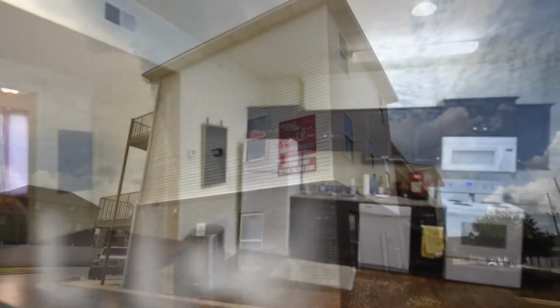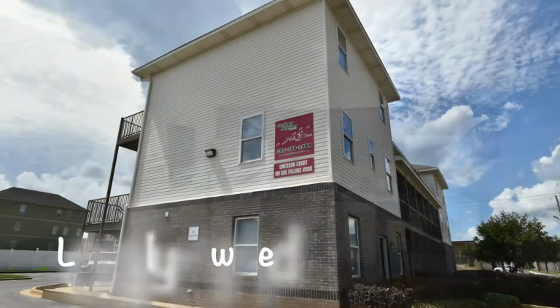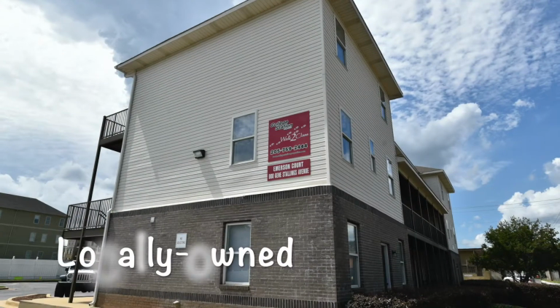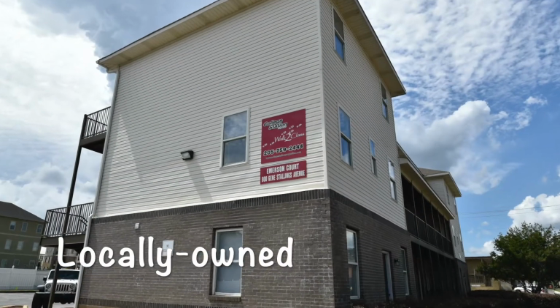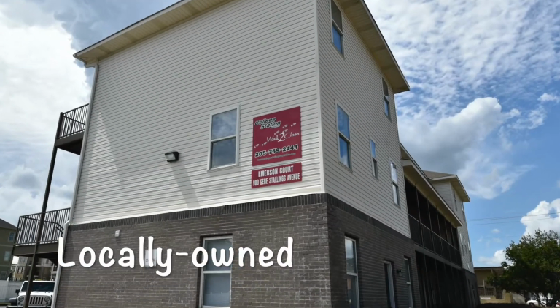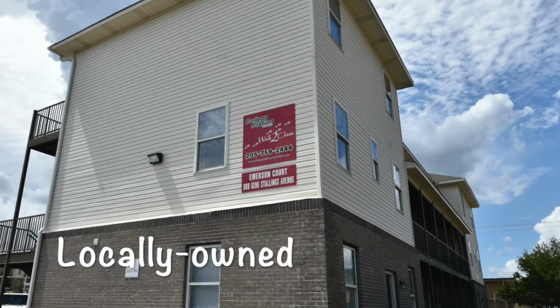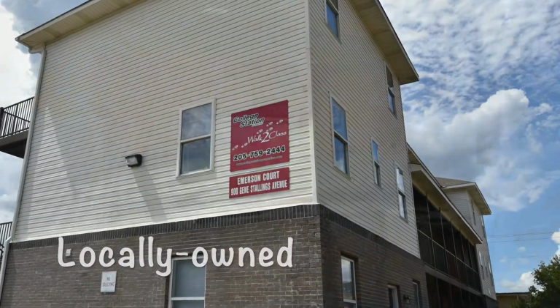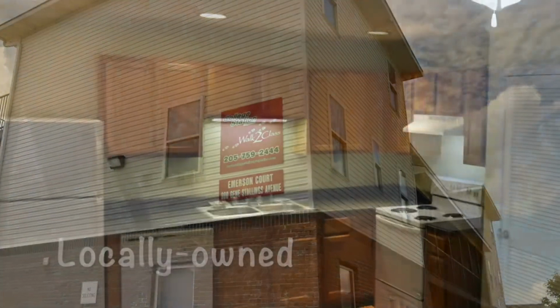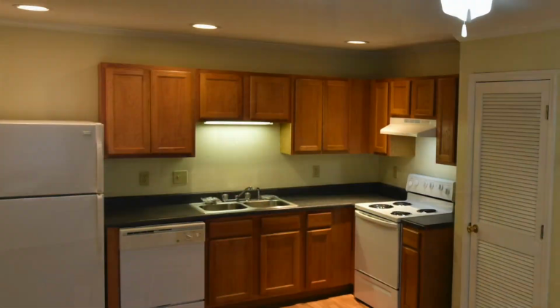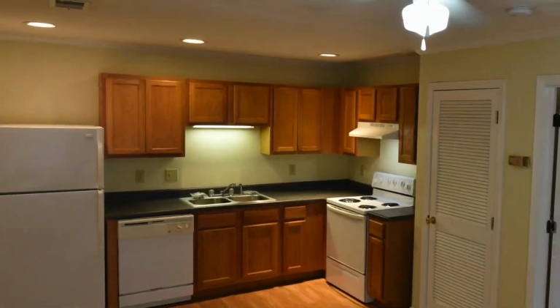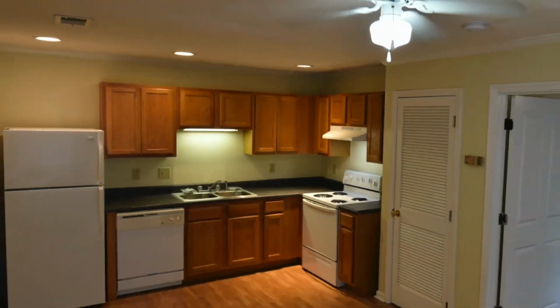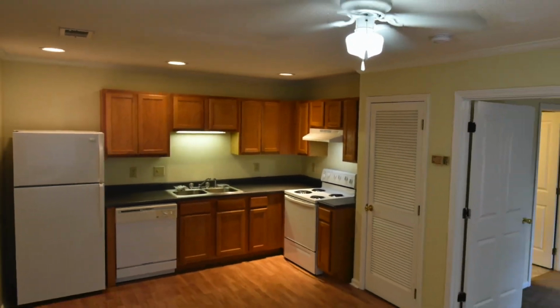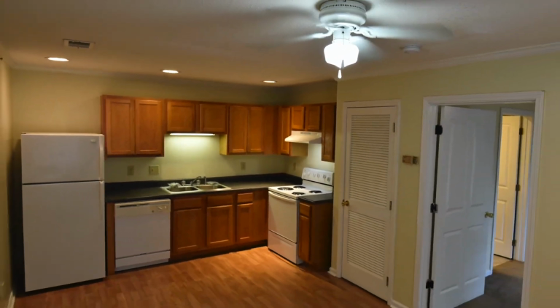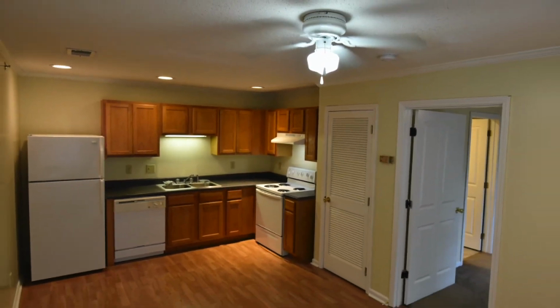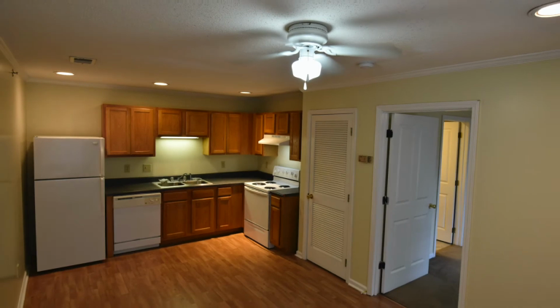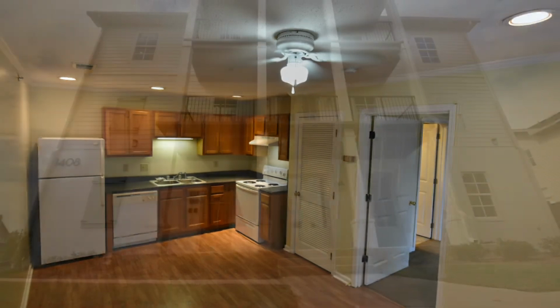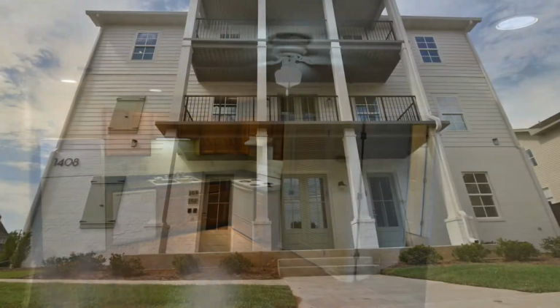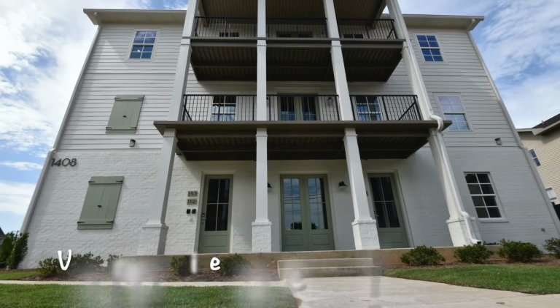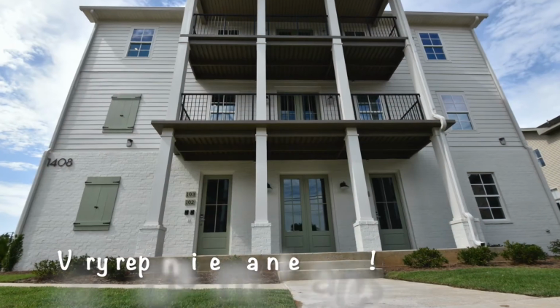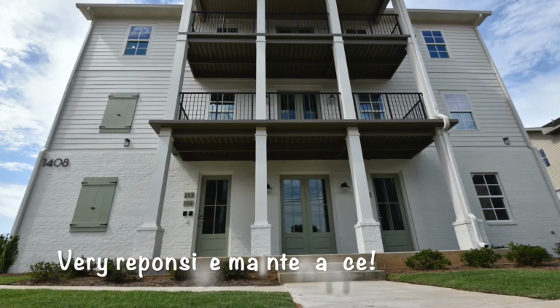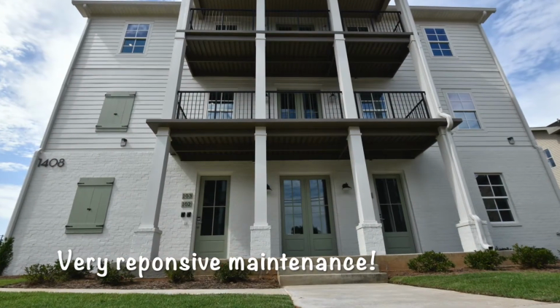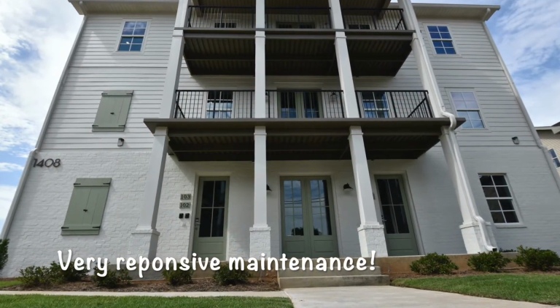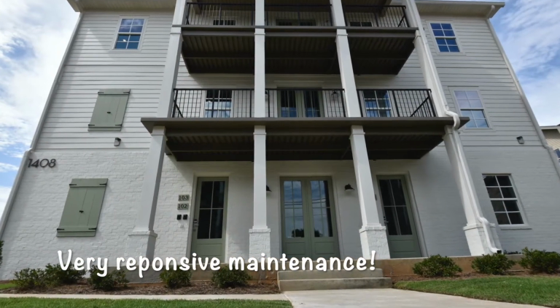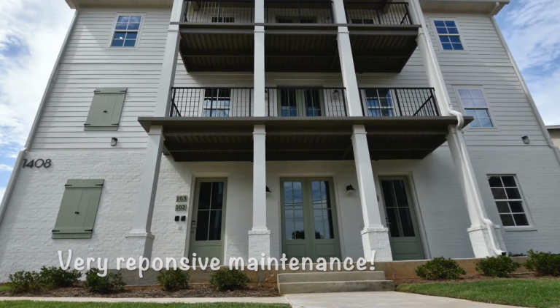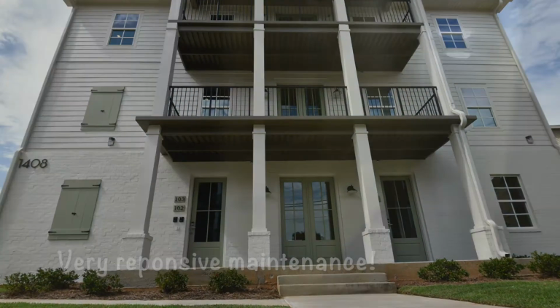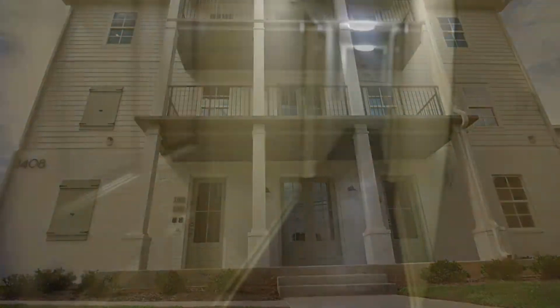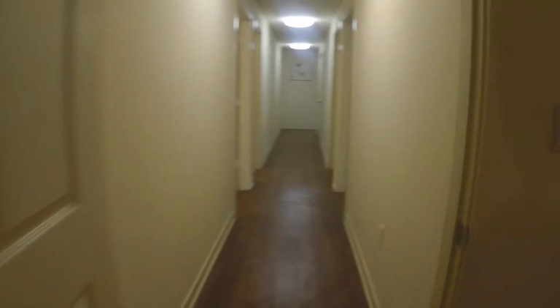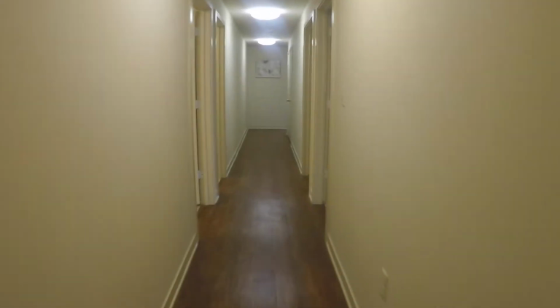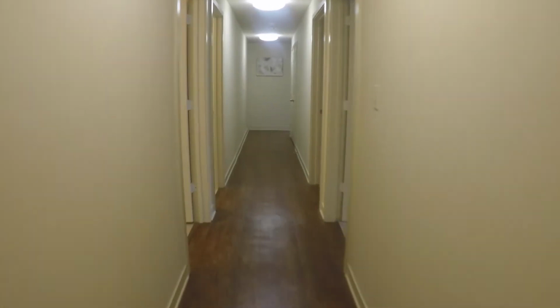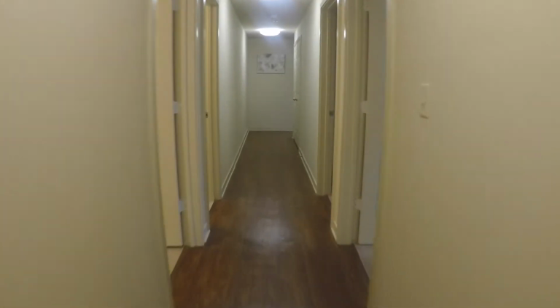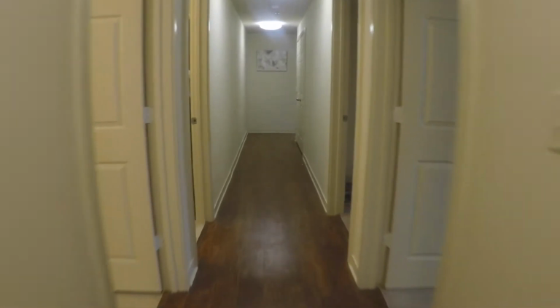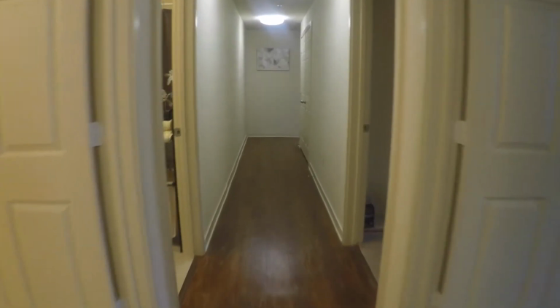We are a home team, a locally owned company. College Station has the most responsive maintenance of any other property management company in Tuscaloosa.